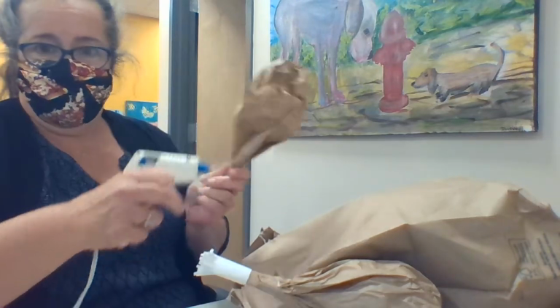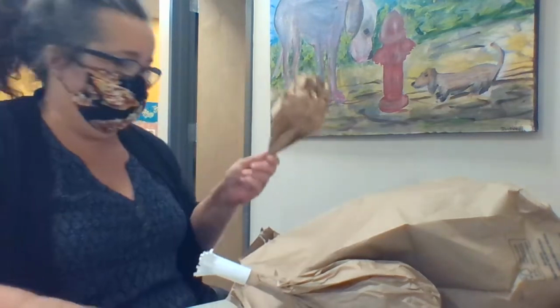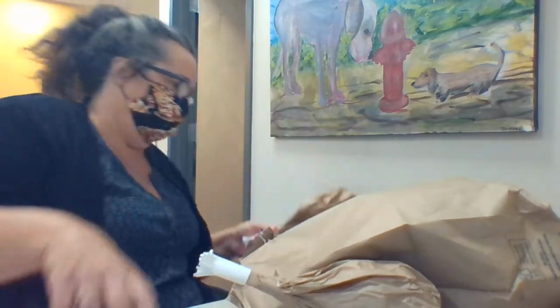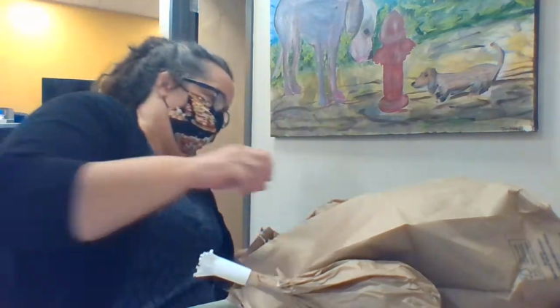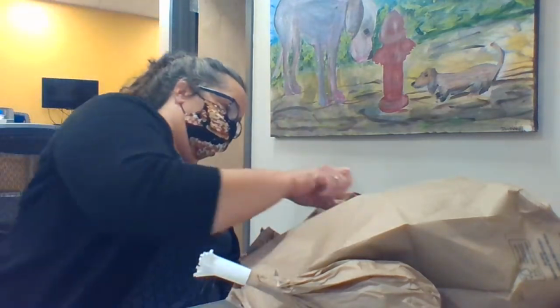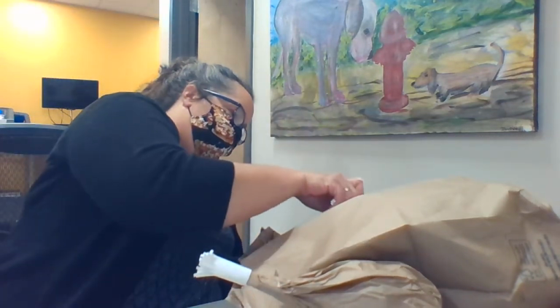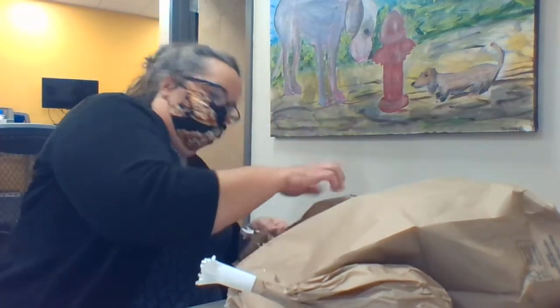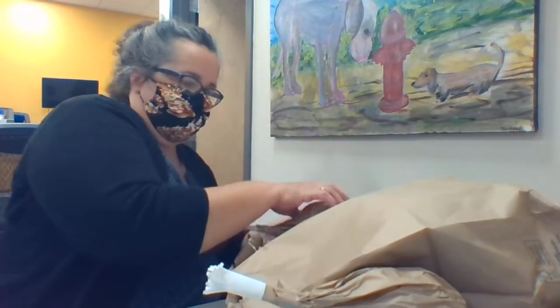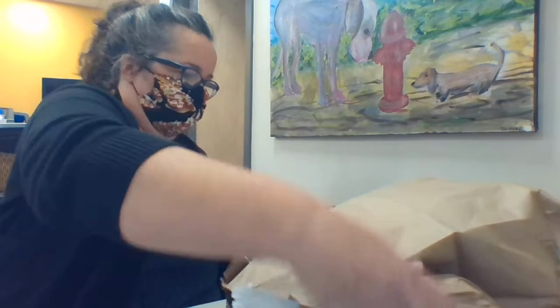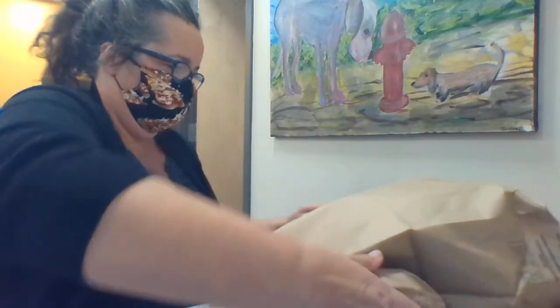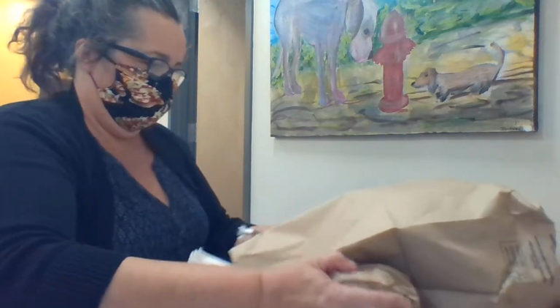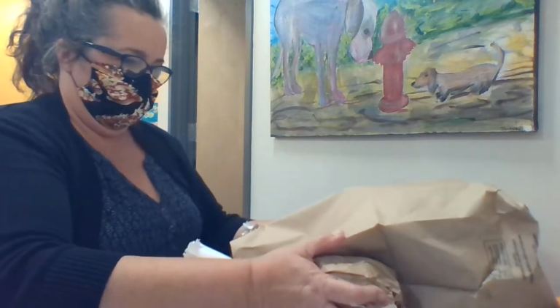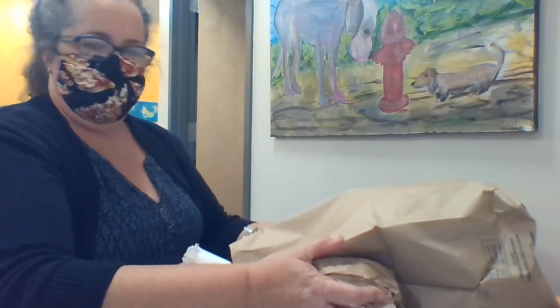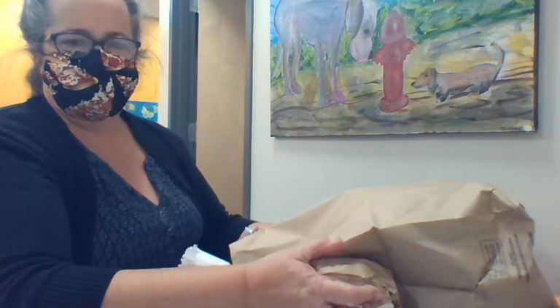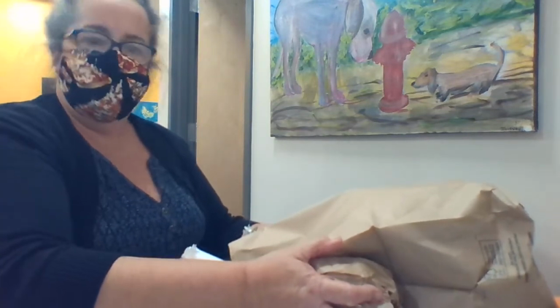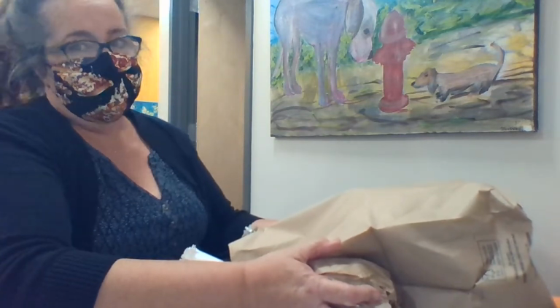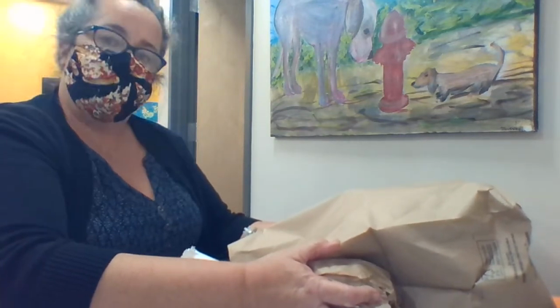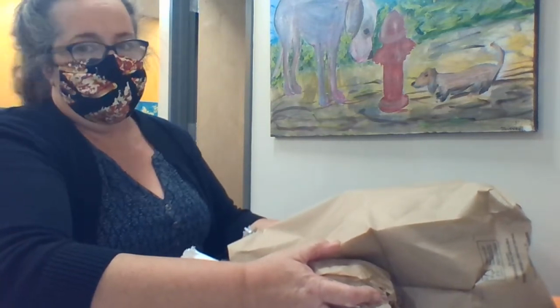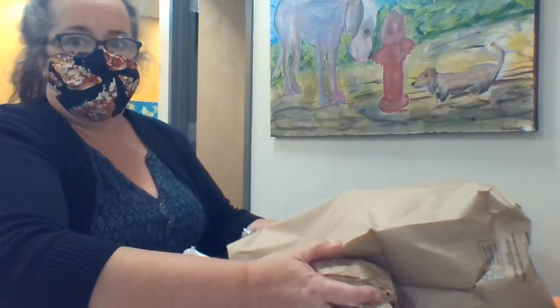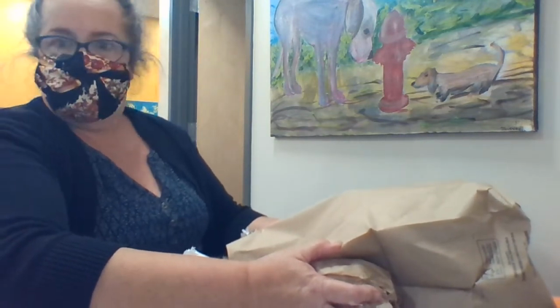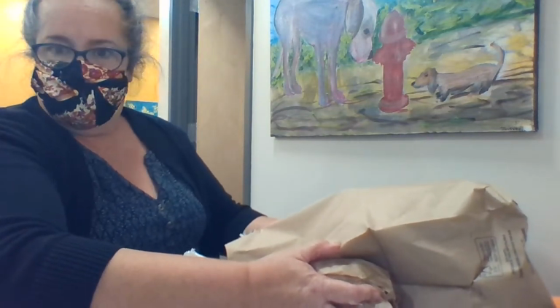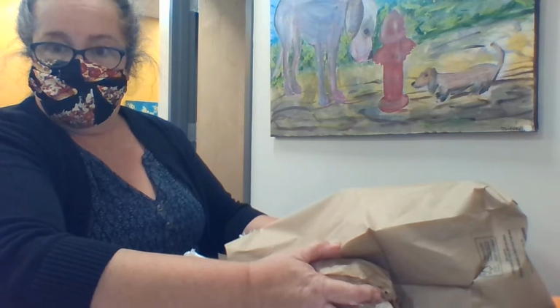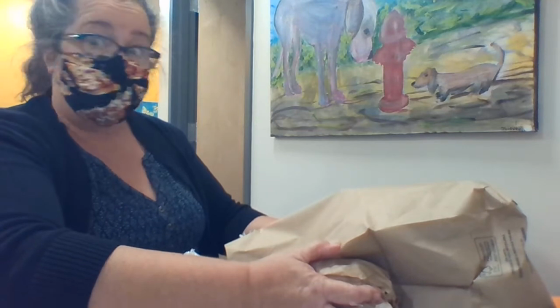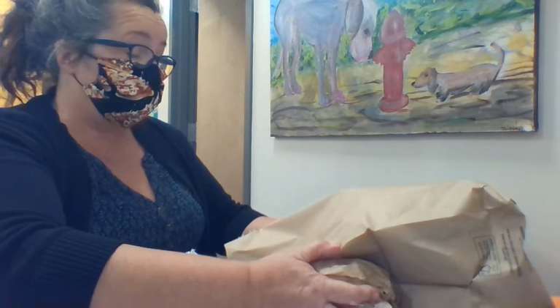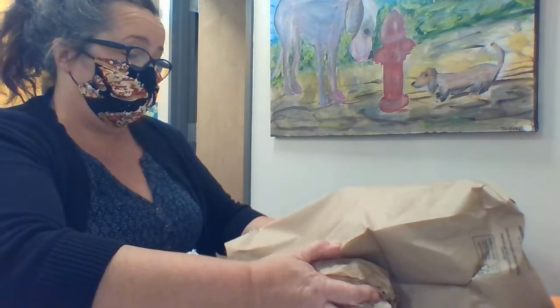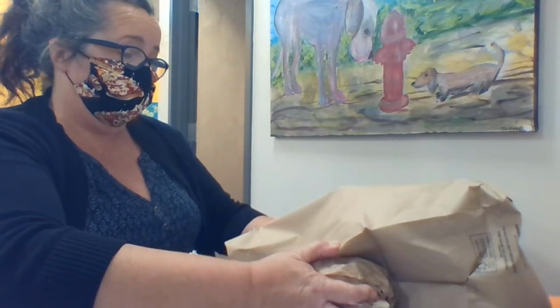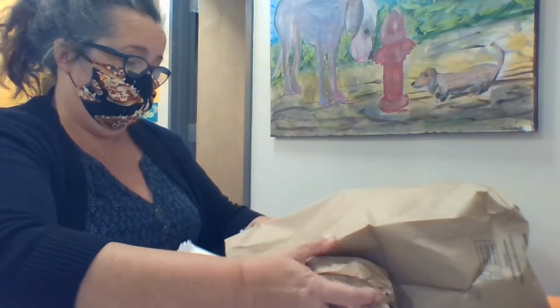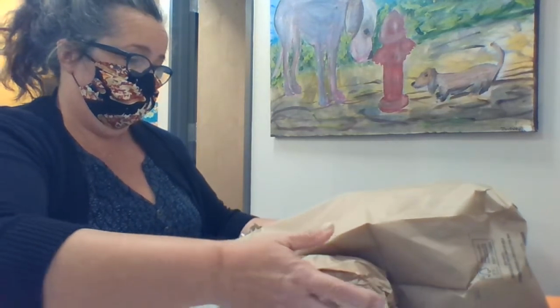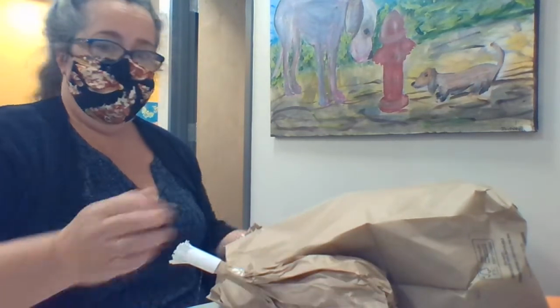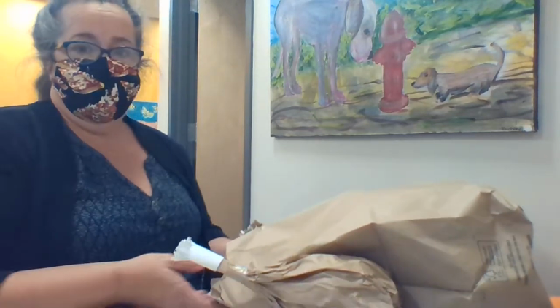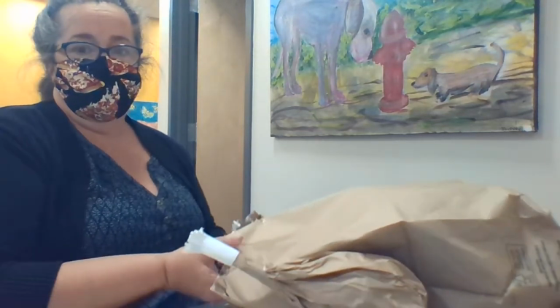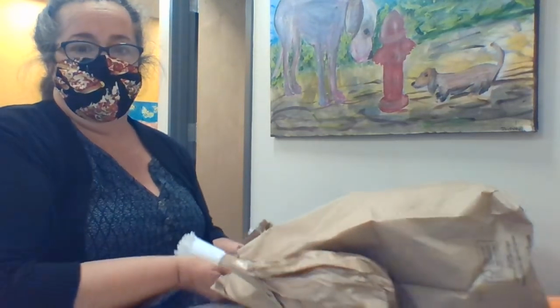Lots of glue, stick it in, and hold it together — 10, 9, 8, 7, 6, 5, 4, 3, 2, 1 — and ta-da!